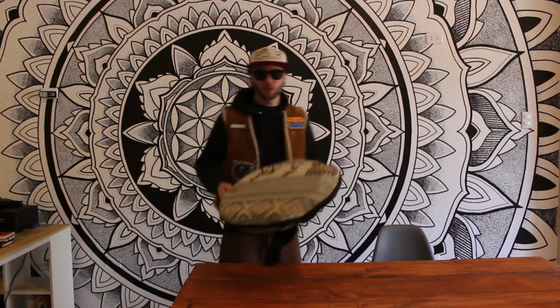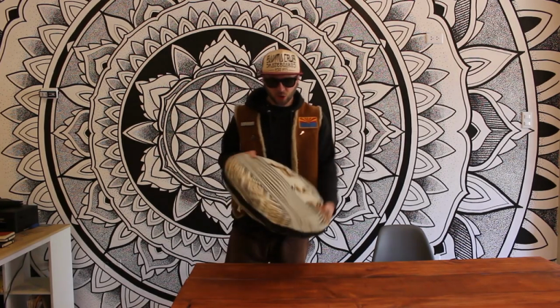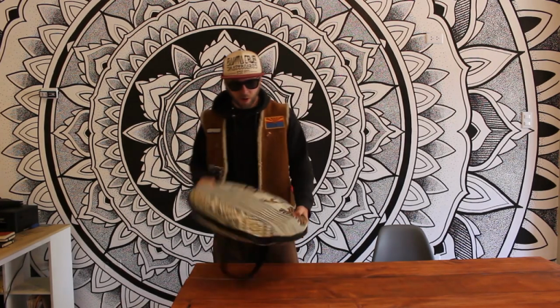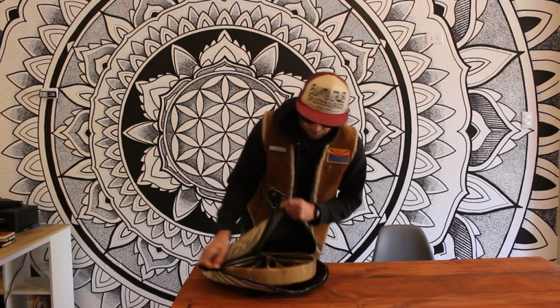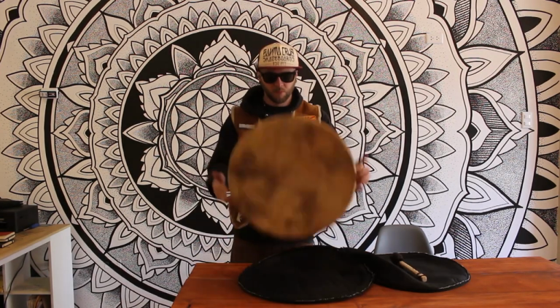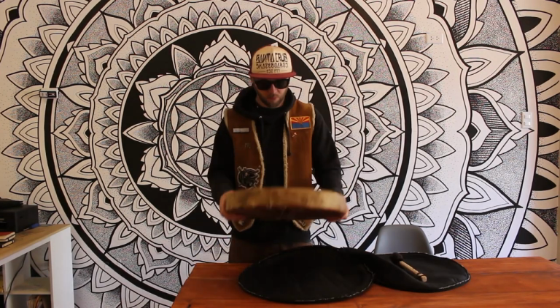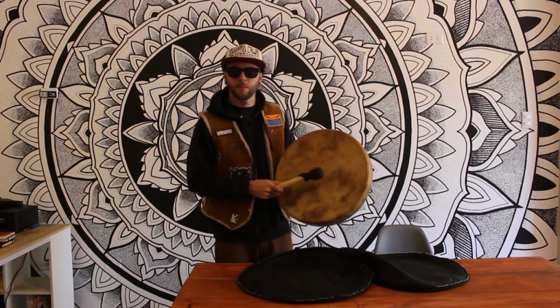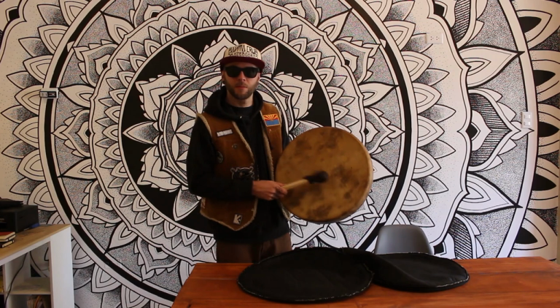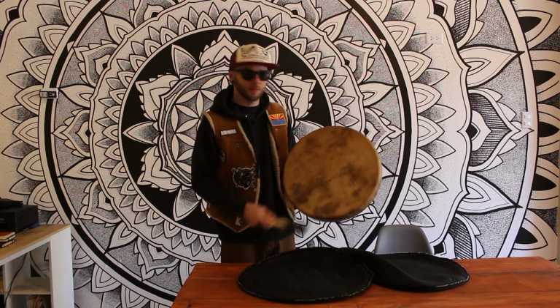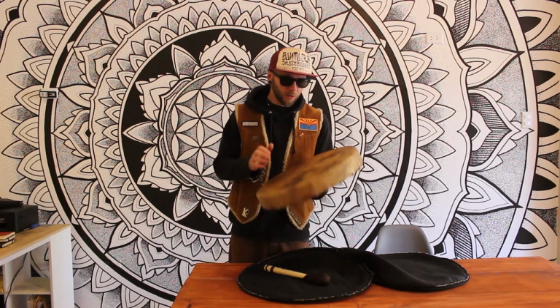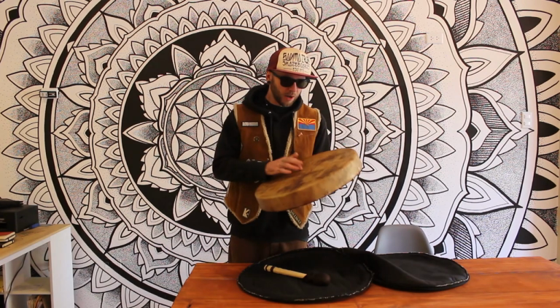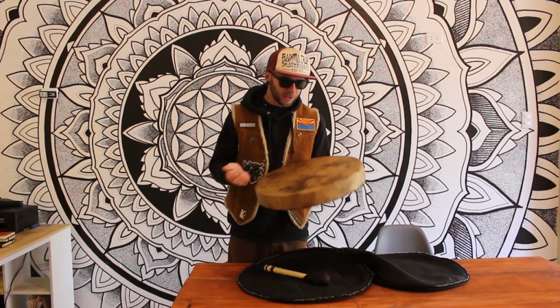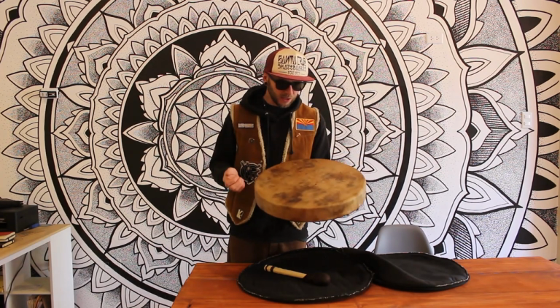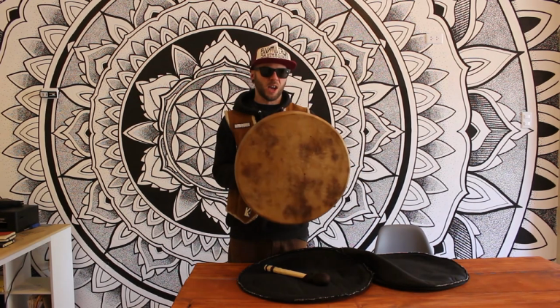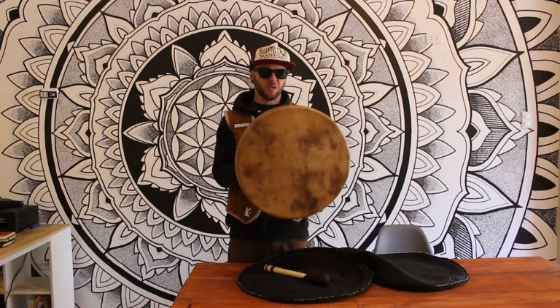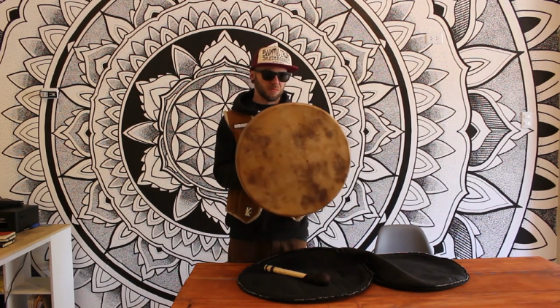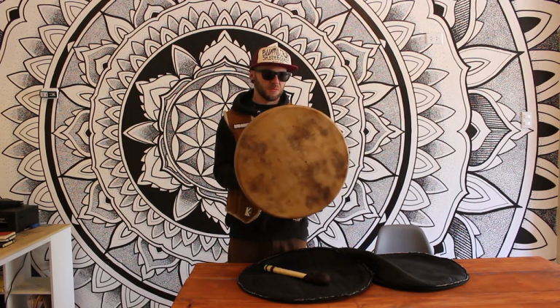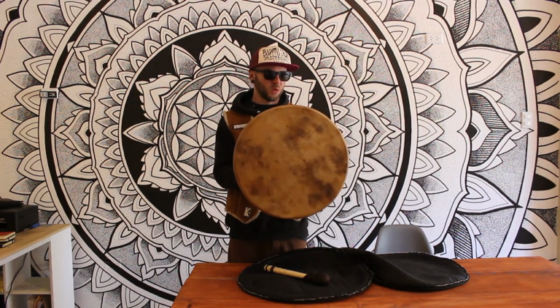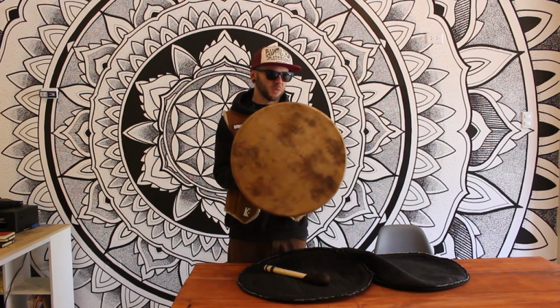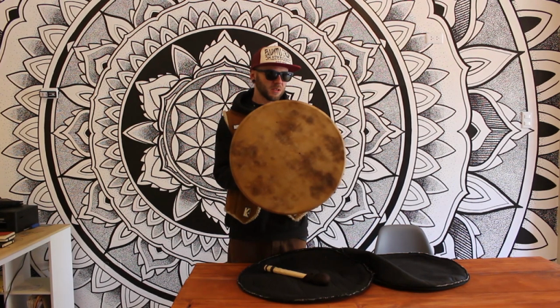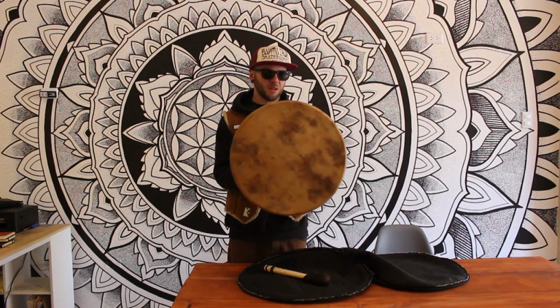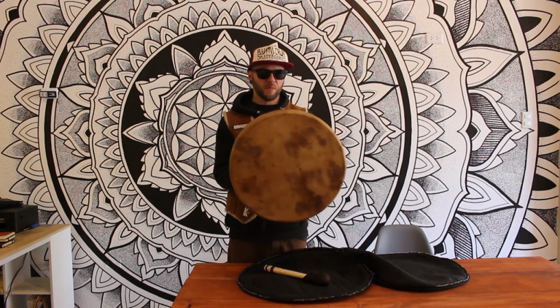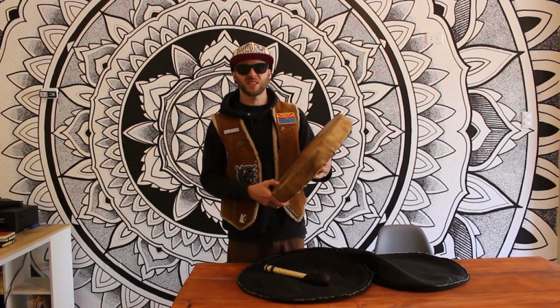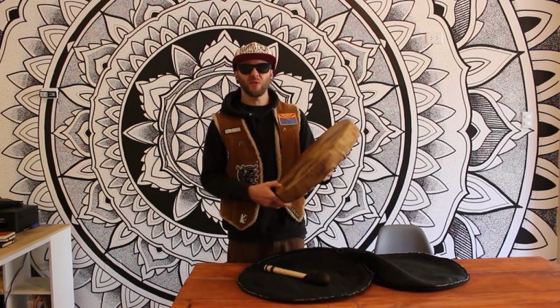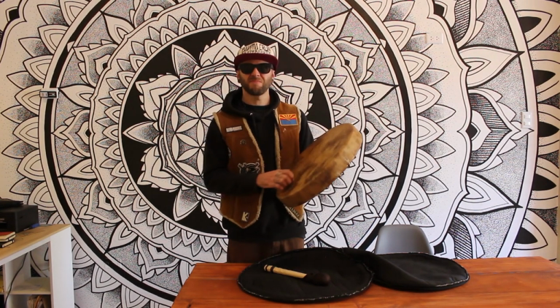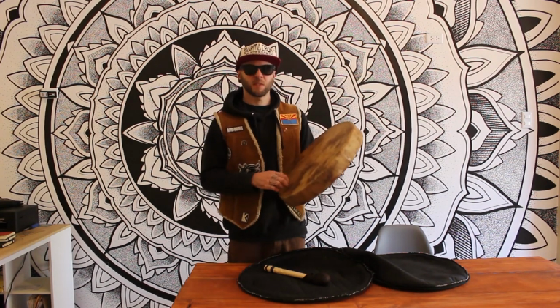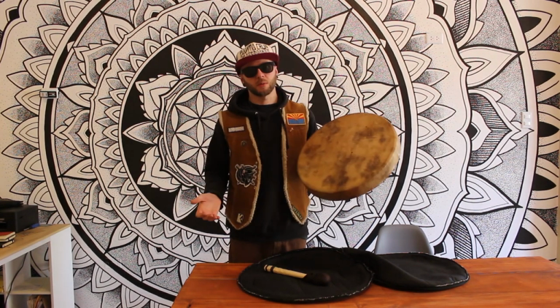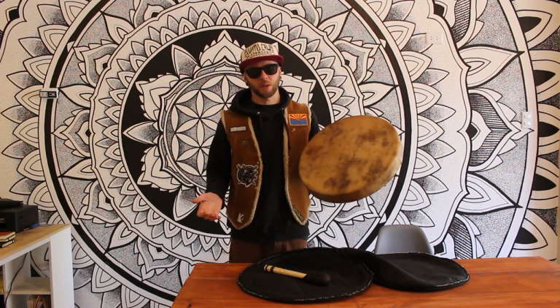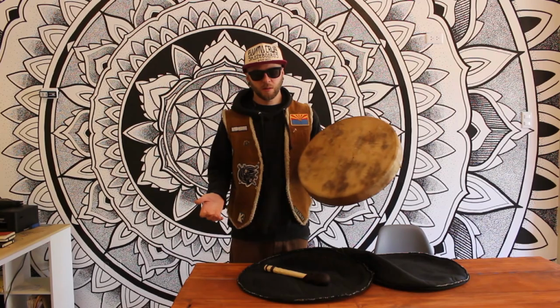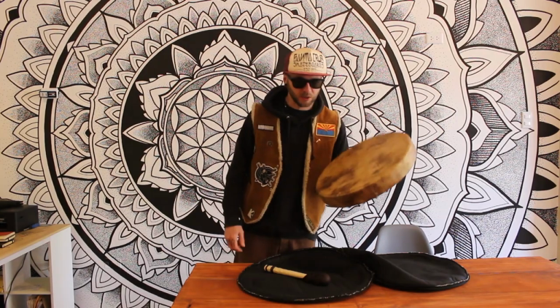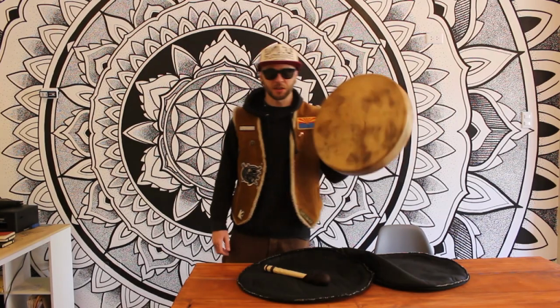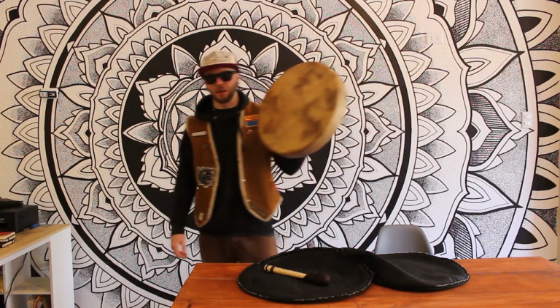So this is the drum. I don't know what kind of animal skin it is — cow or horse or something. It's tough. We'll see how it goes. It's firm as anything now.